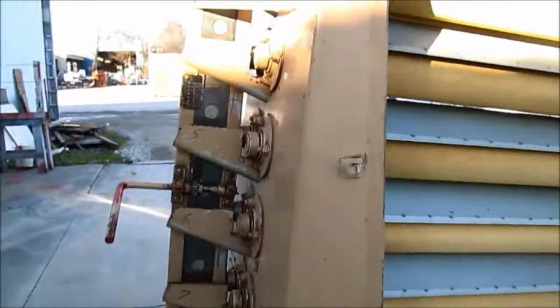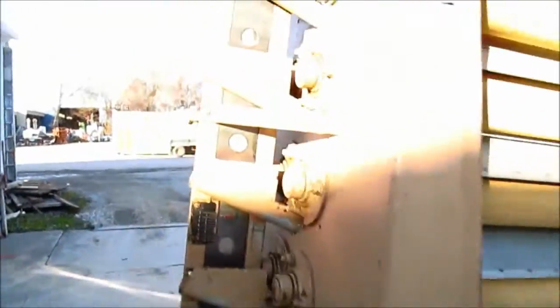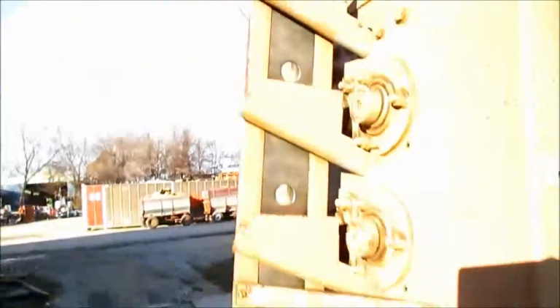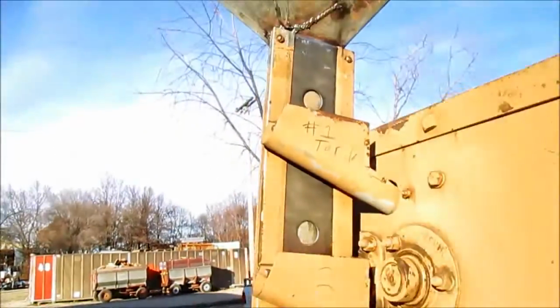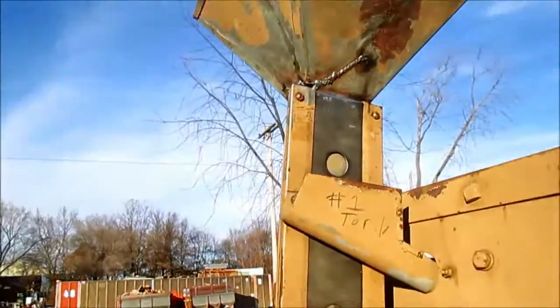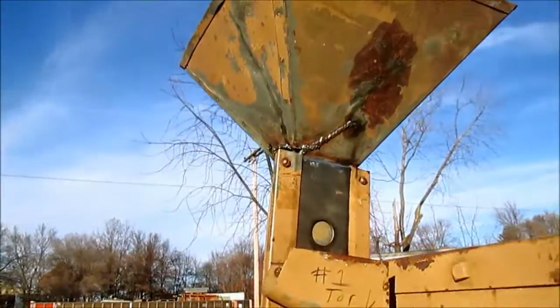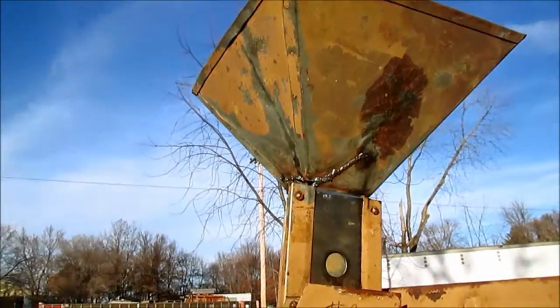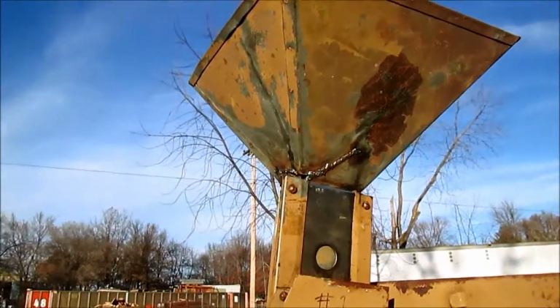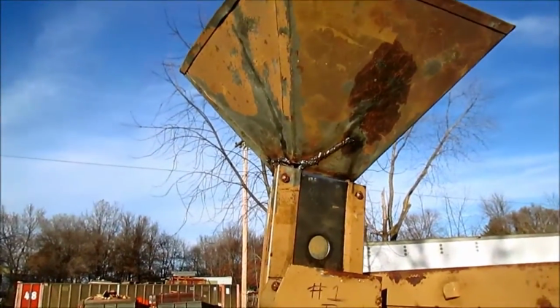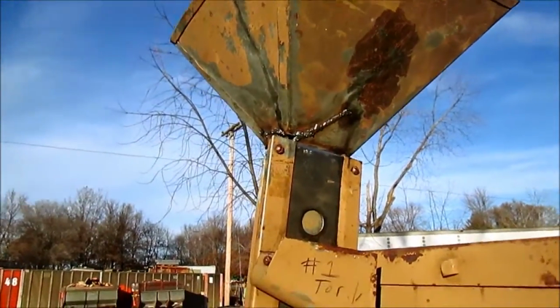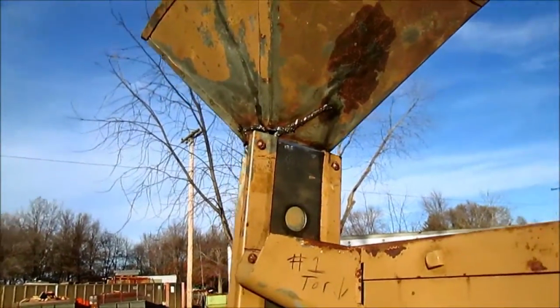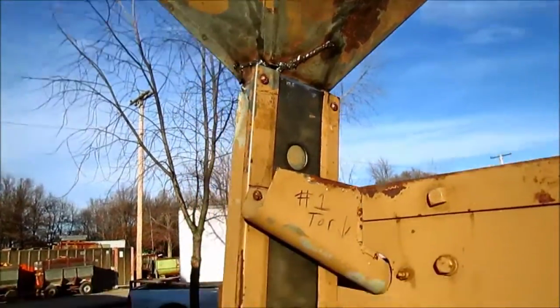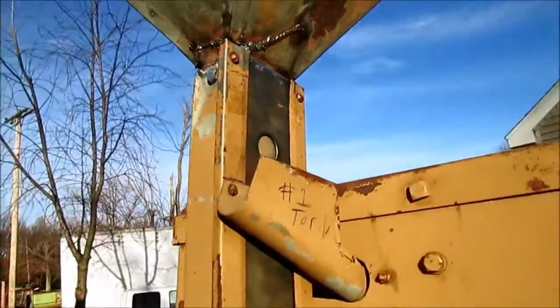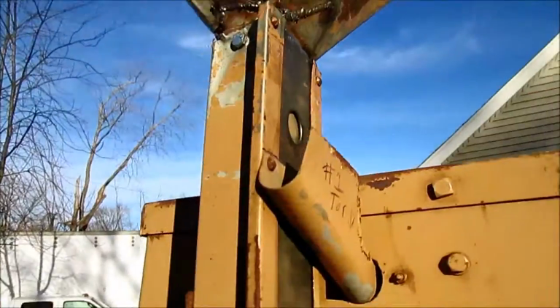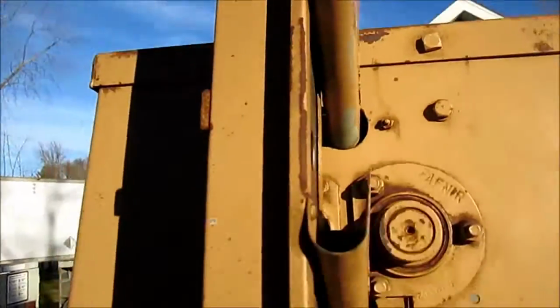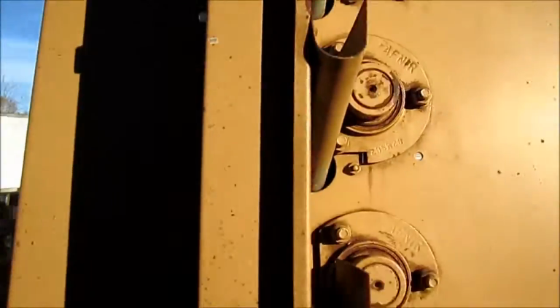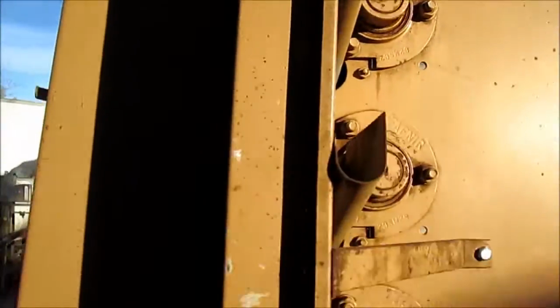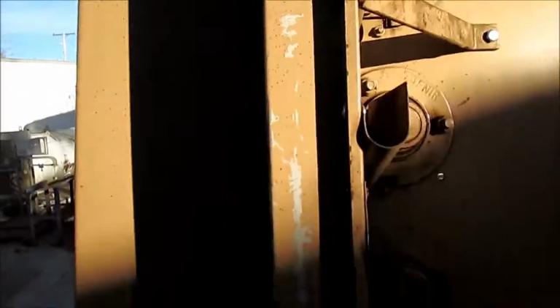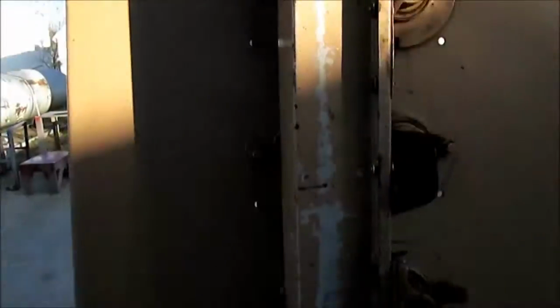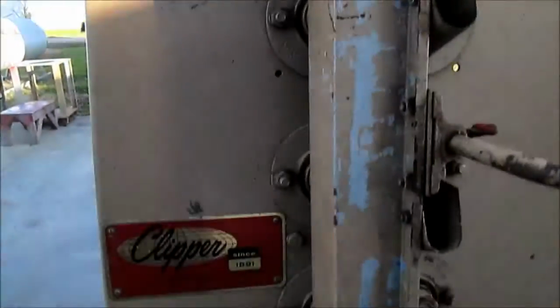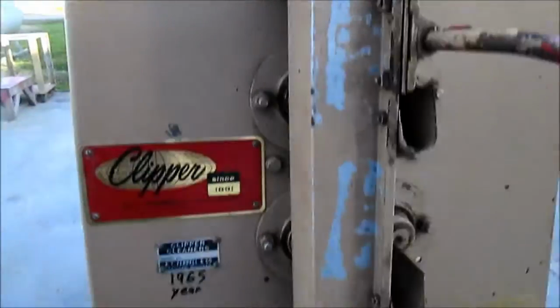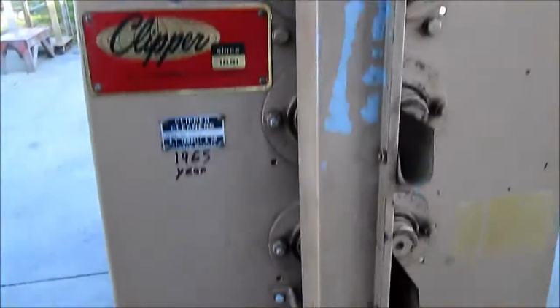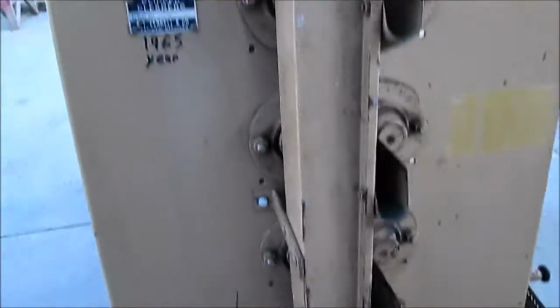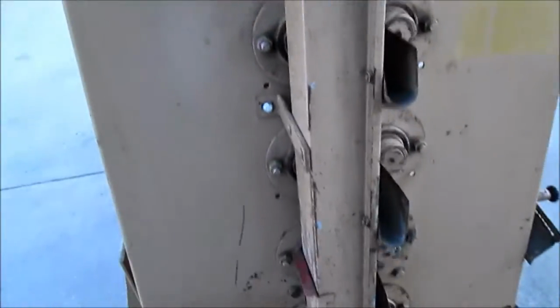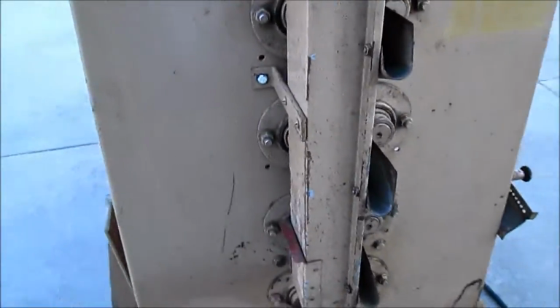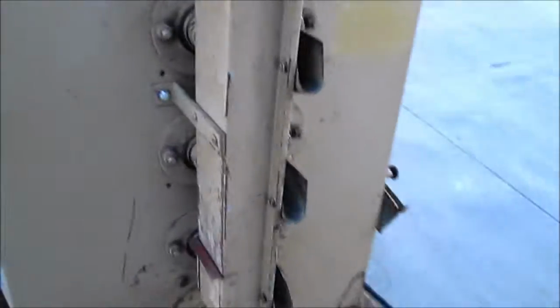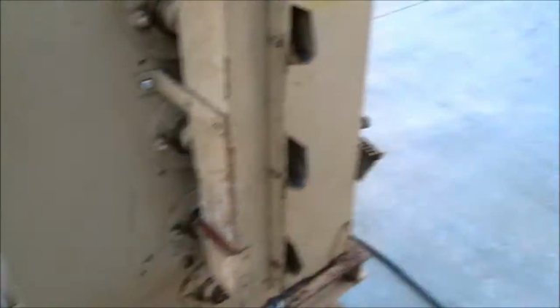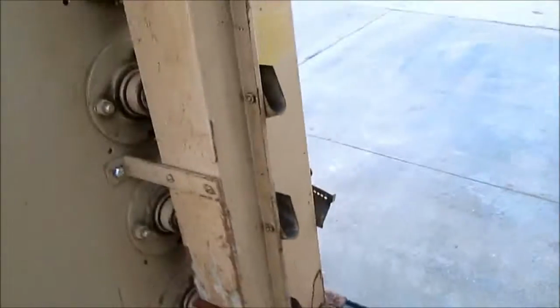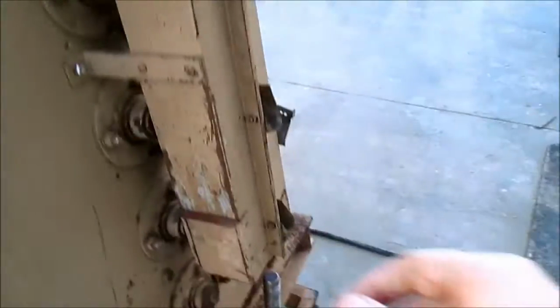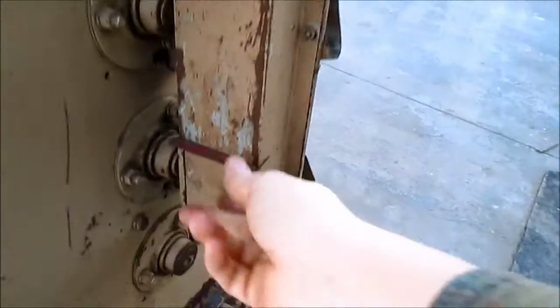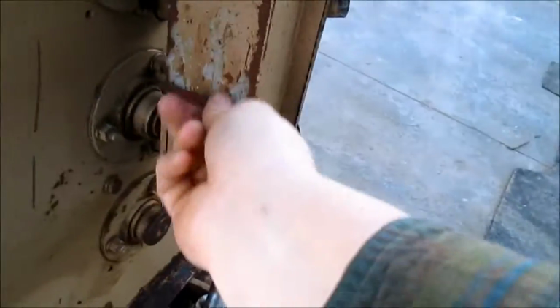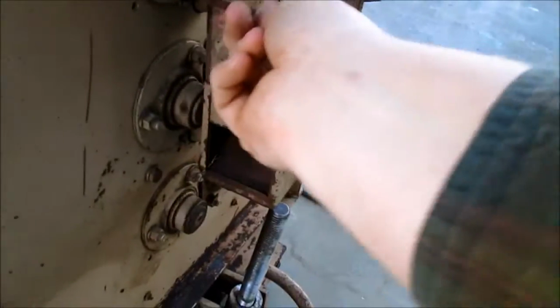This is where you would feed the unit — right here is the feed hopper and it comes all the way down to each roll. And this here is the clean-out to clean it out.